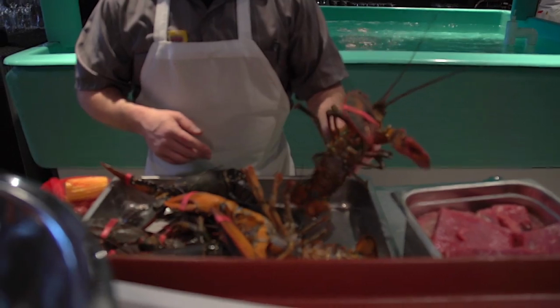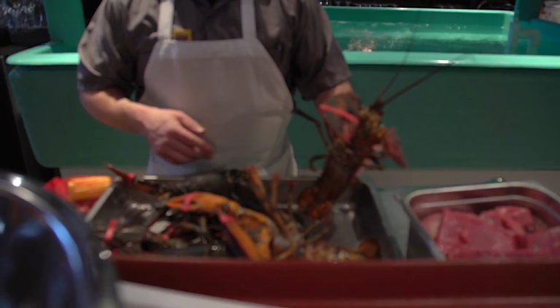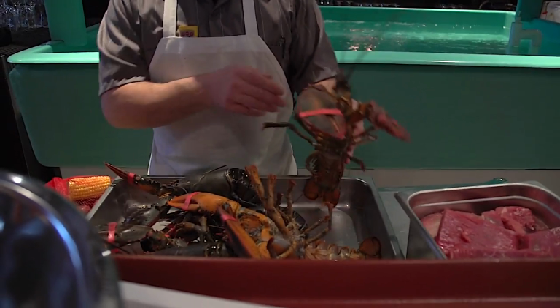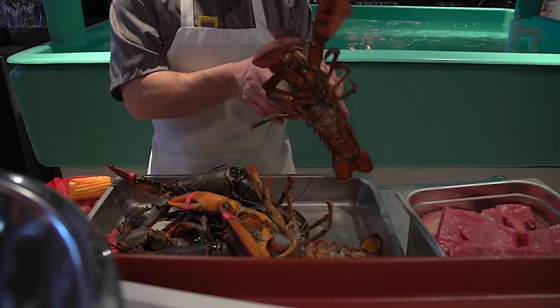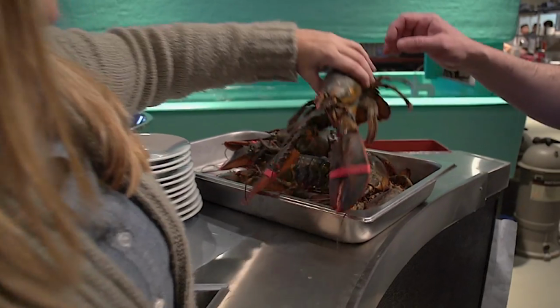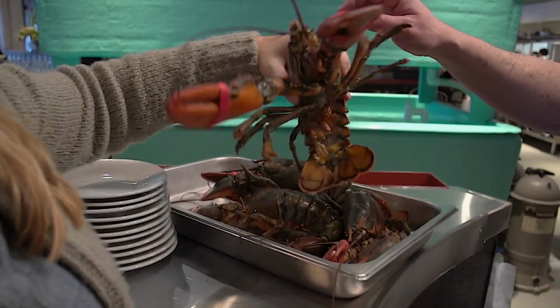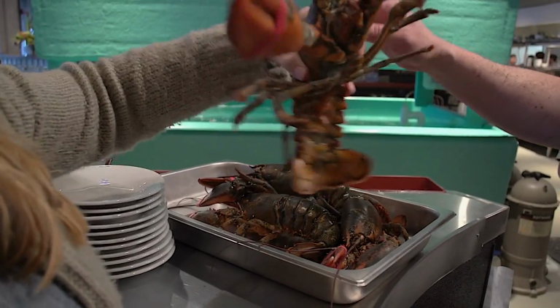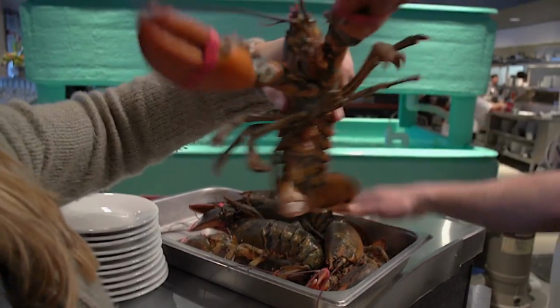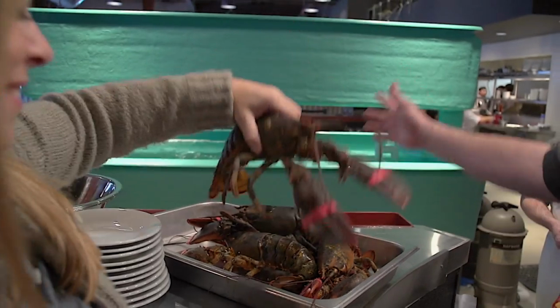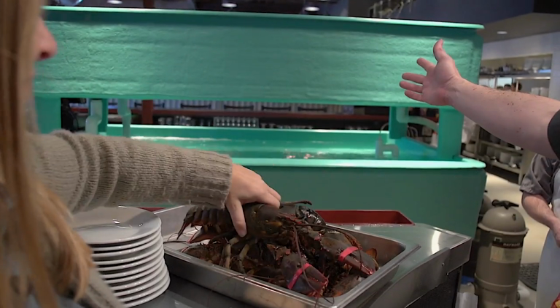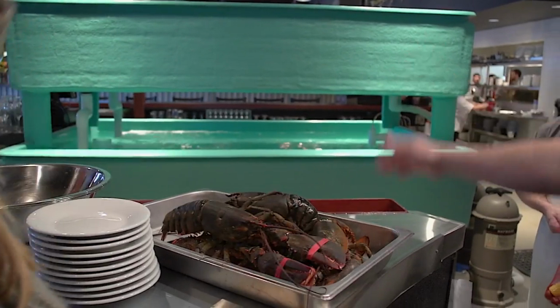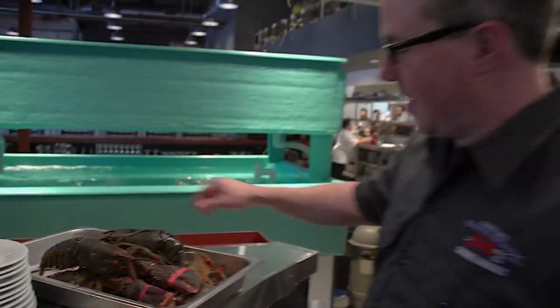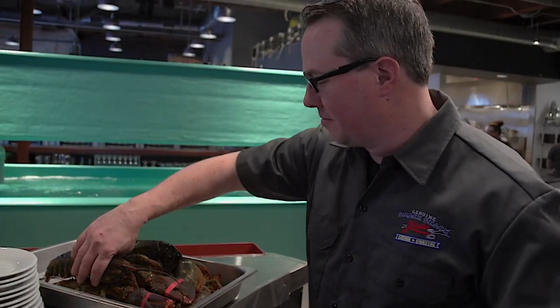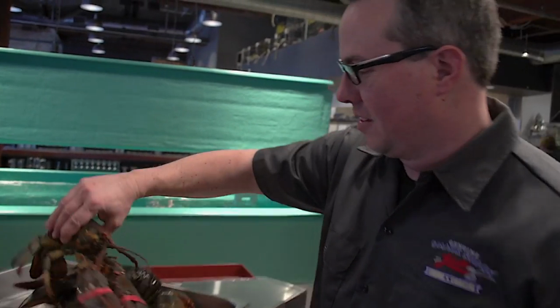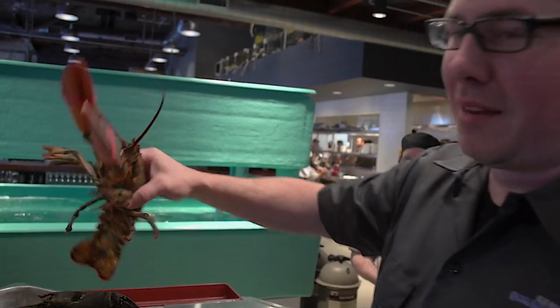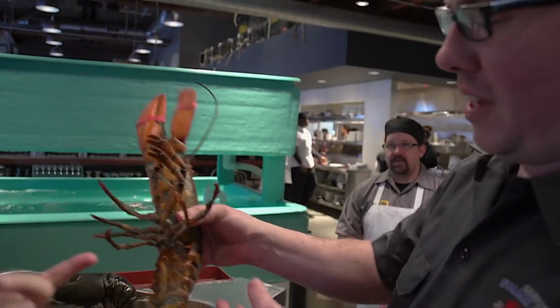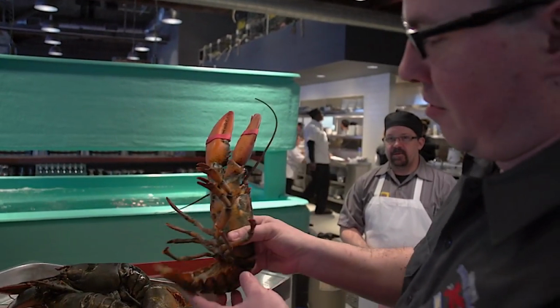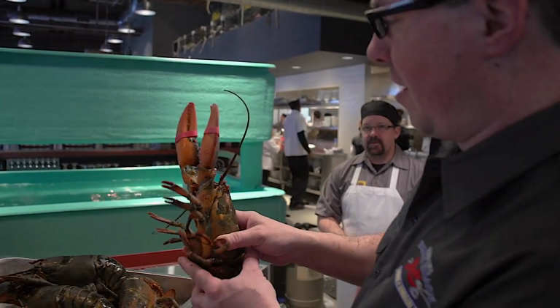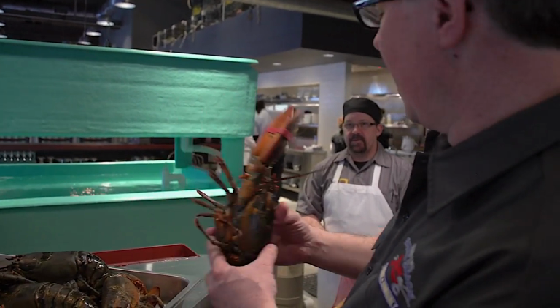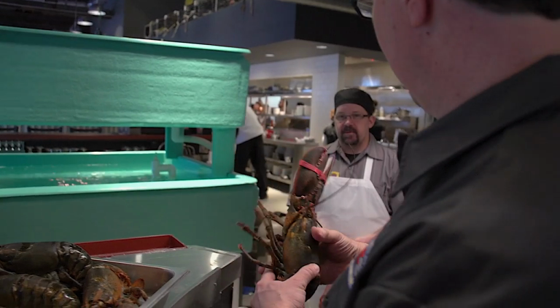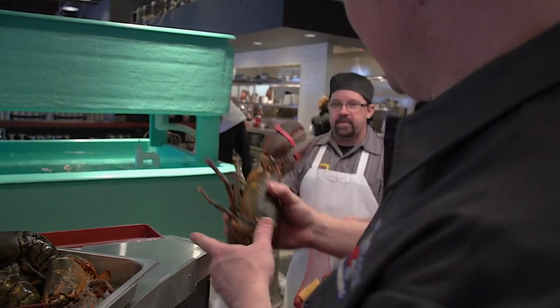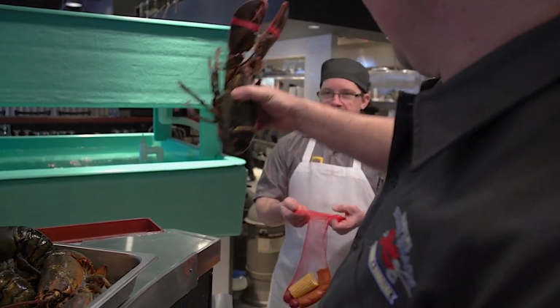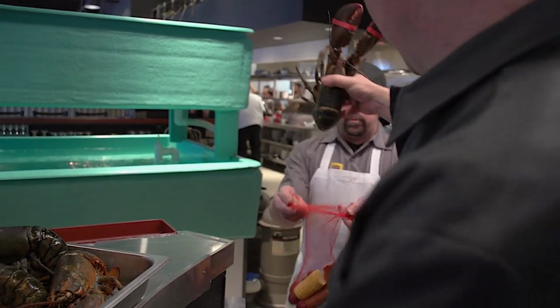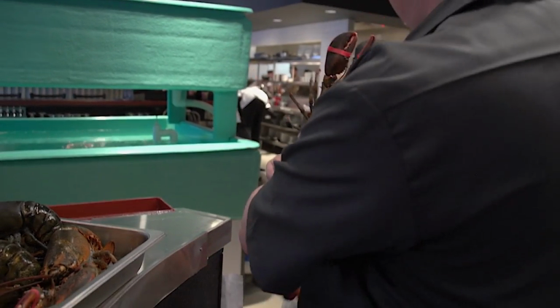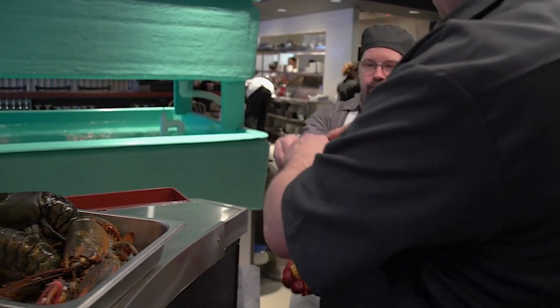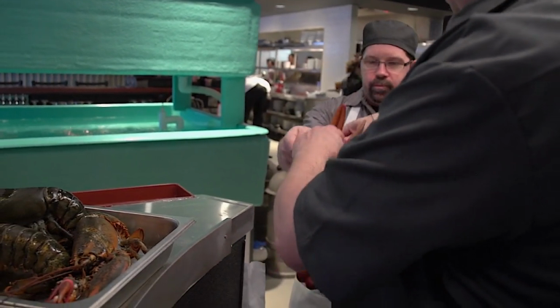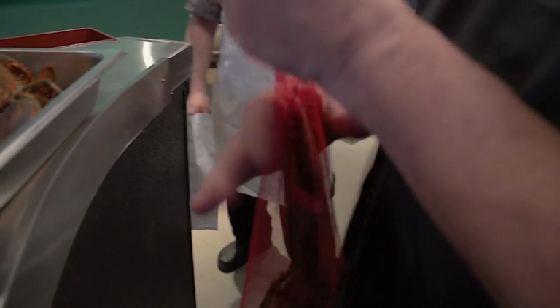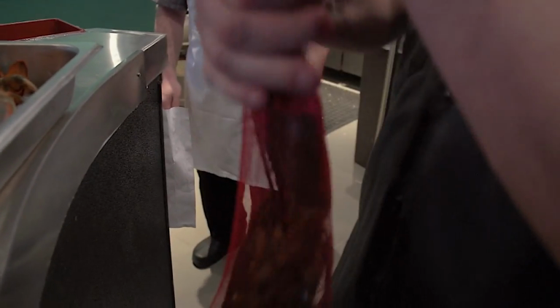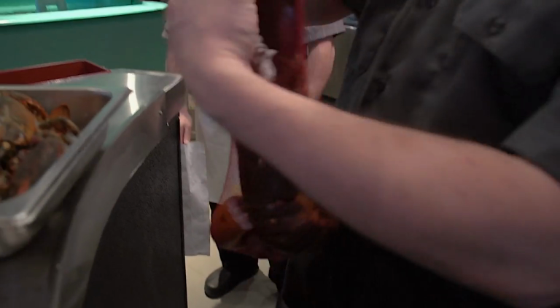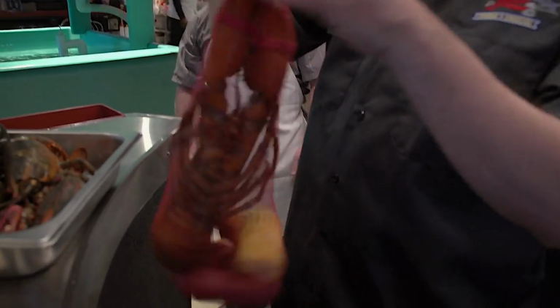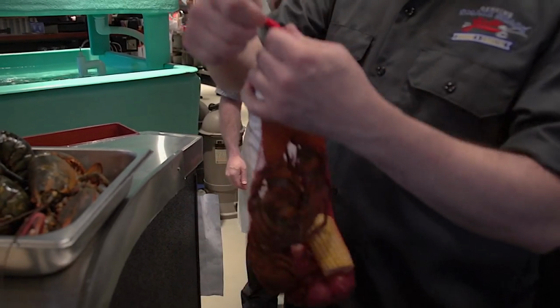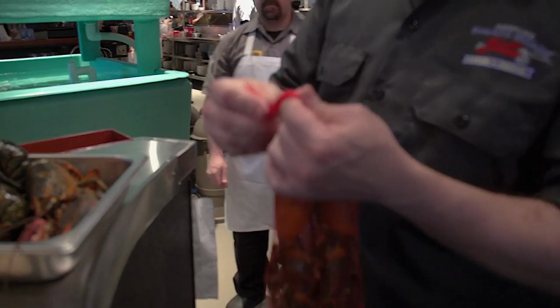So what do we do with our little mud bugs? We take these lobsters out of our tanks — you can see right behind us there. The tank holds probably about three to four hundred at a time. You take these guys, throw them right in the bag here, and tie them up.